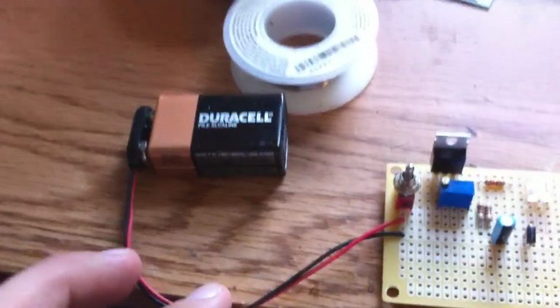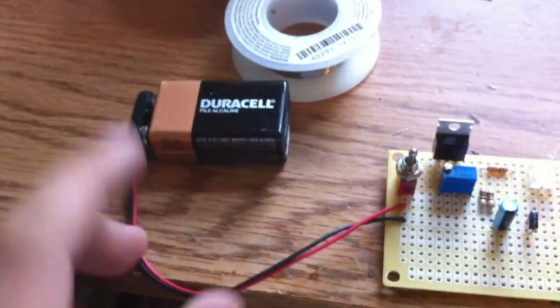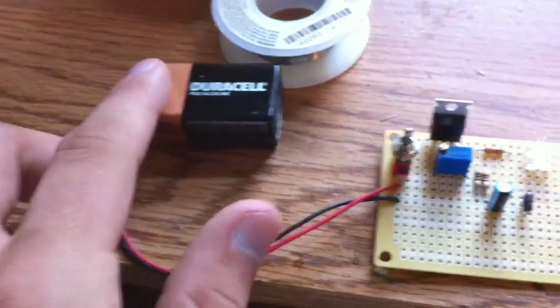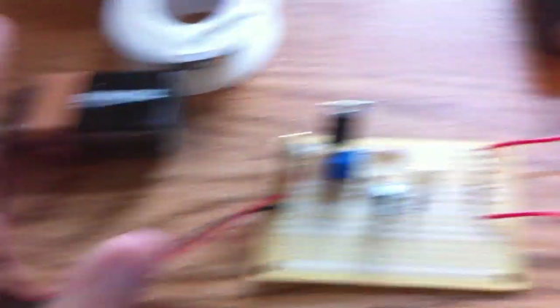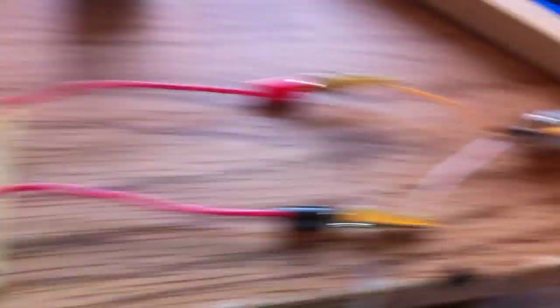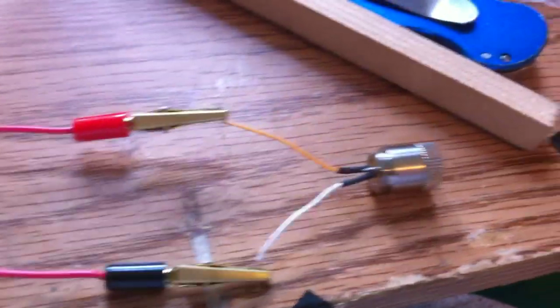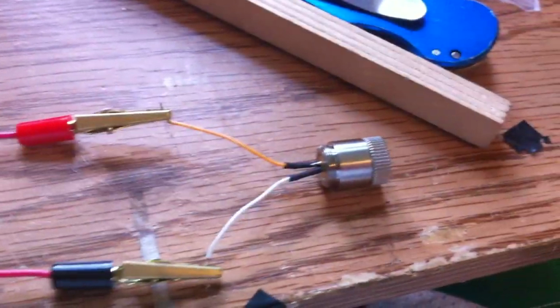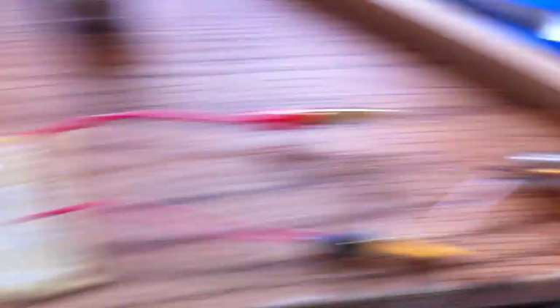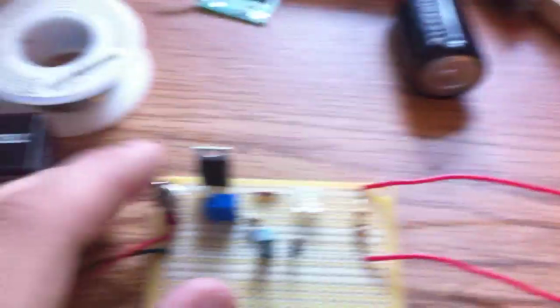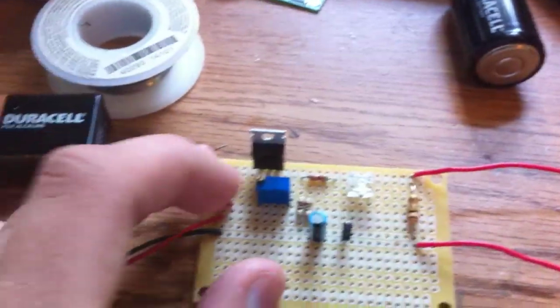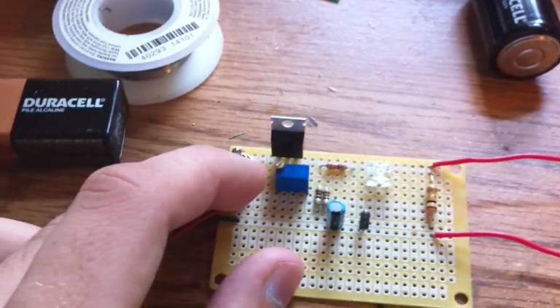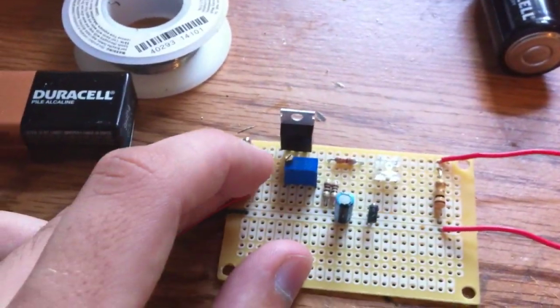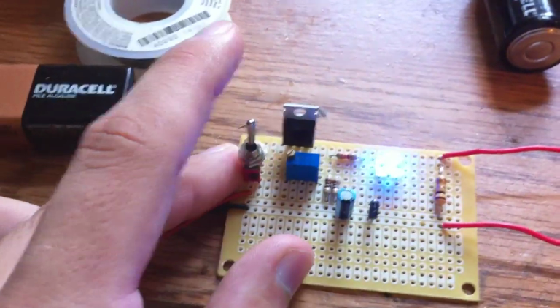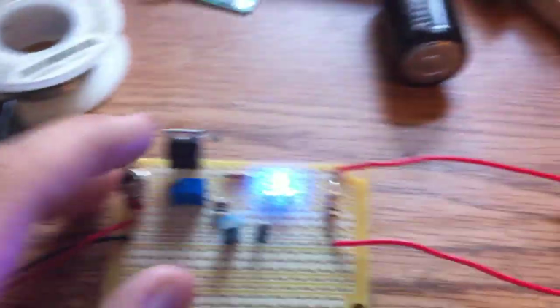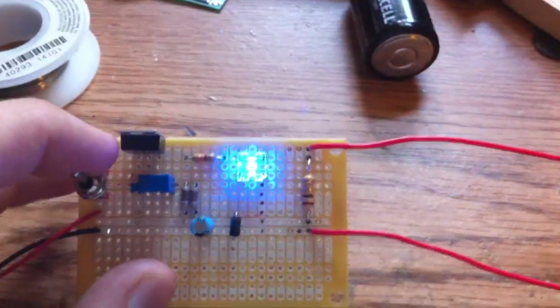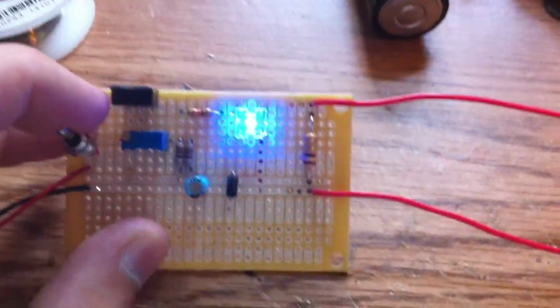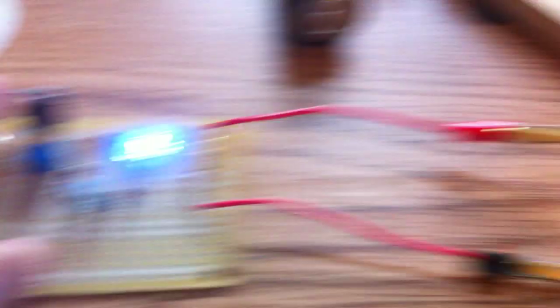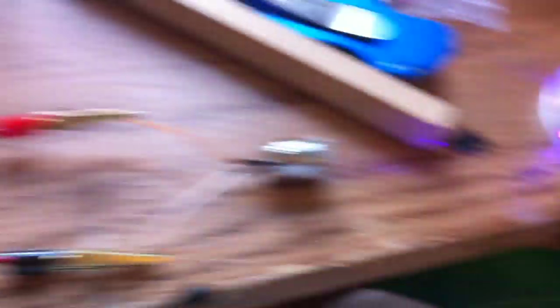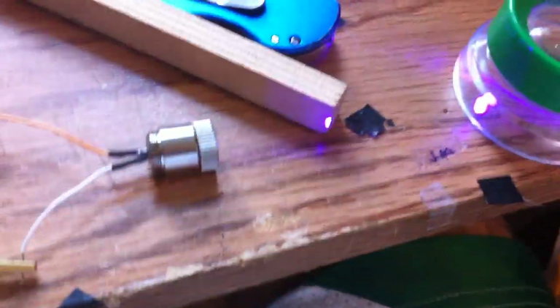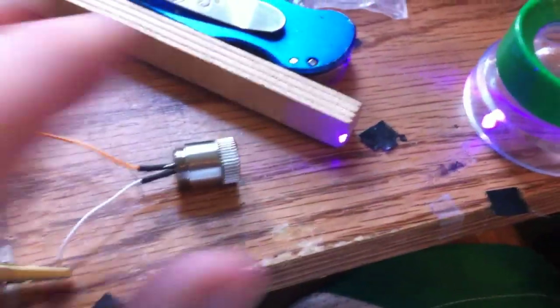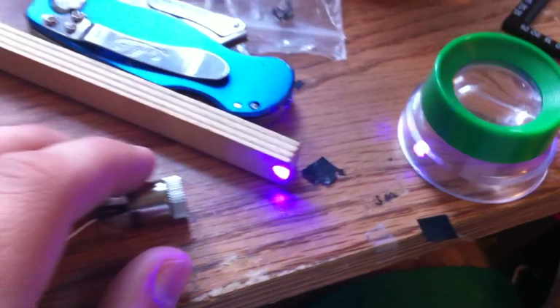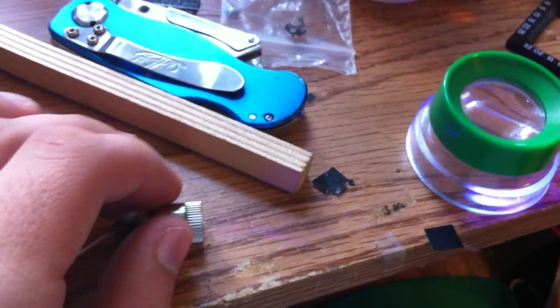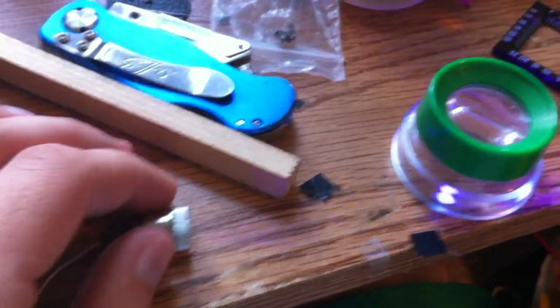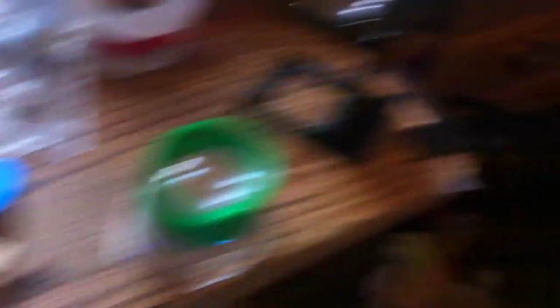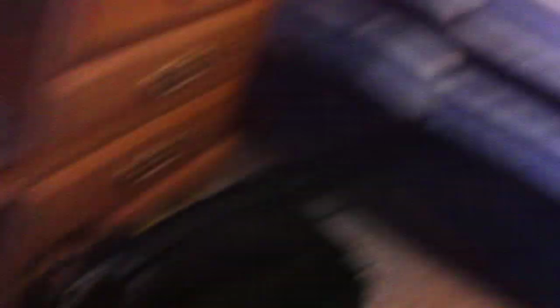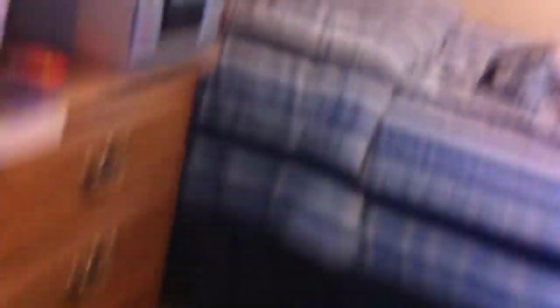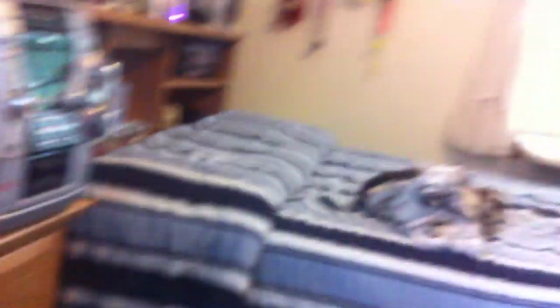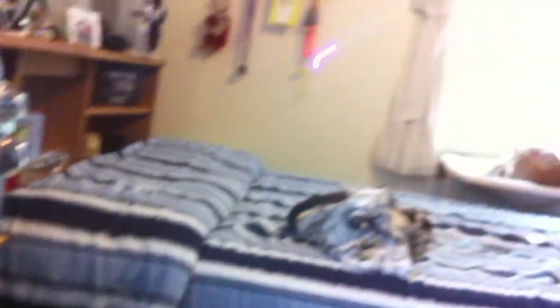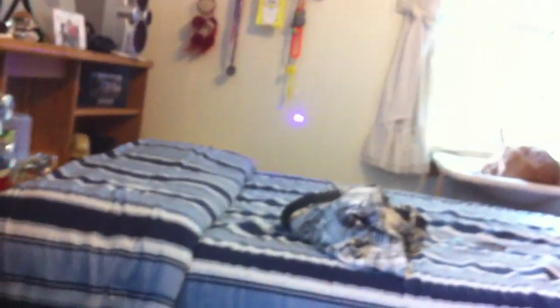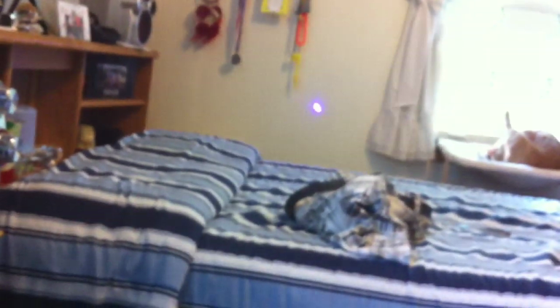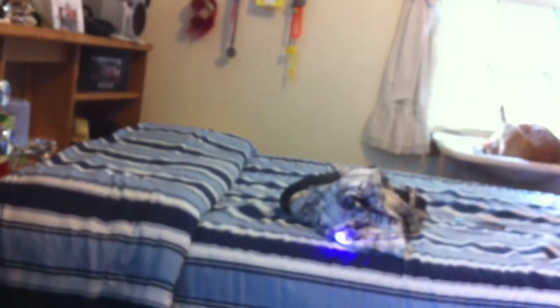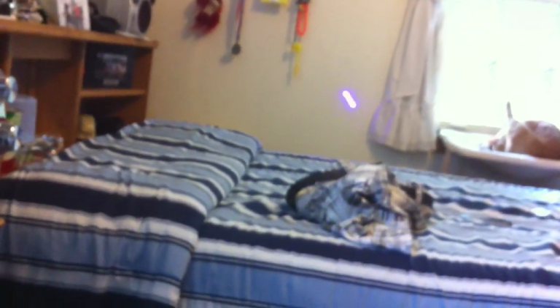It runs off a 9V, got a PHR diode hooked up. Let me flip it on — LED comes on, PHR is working.